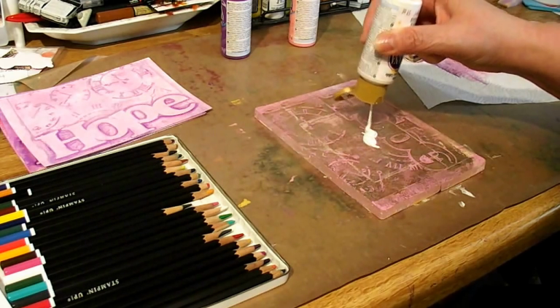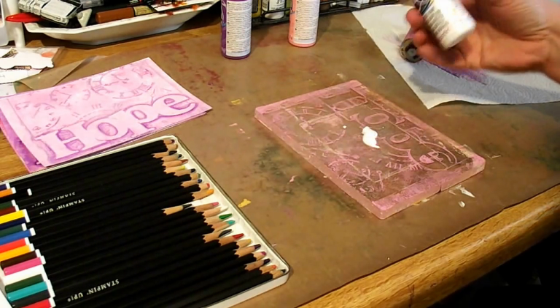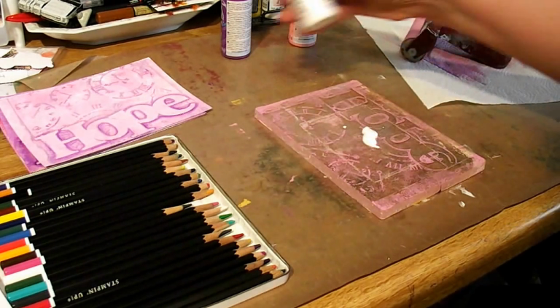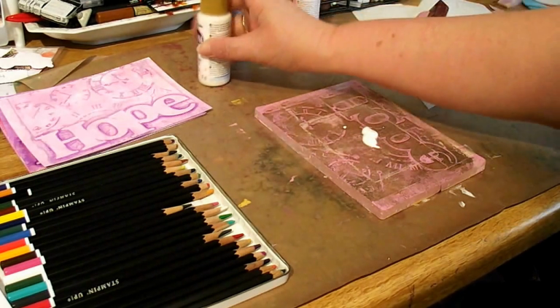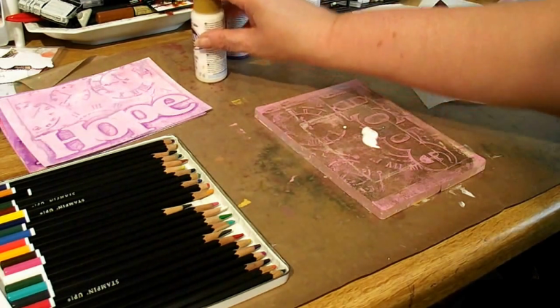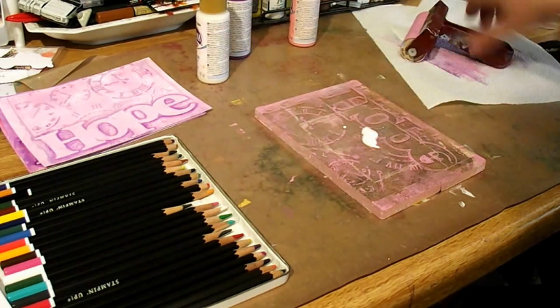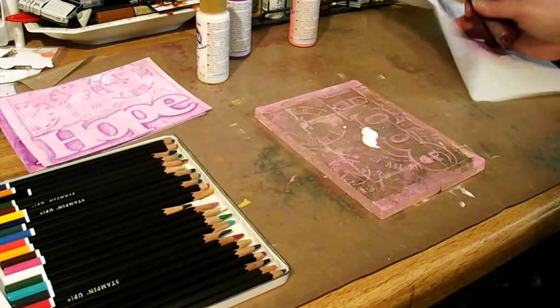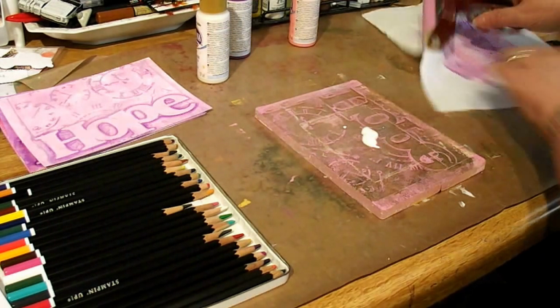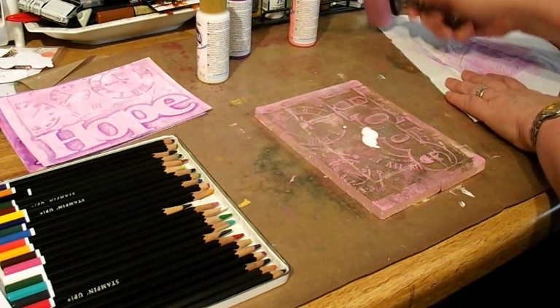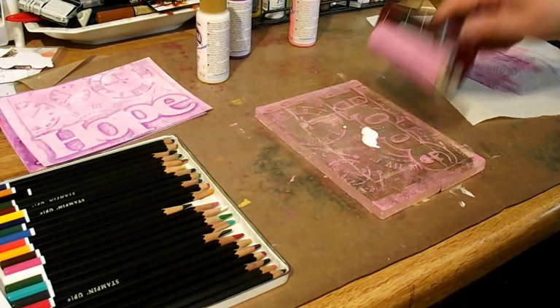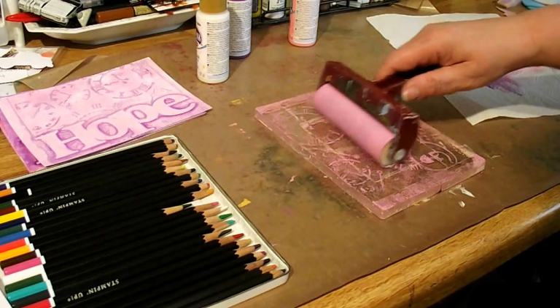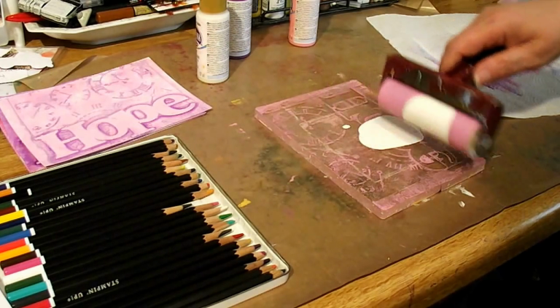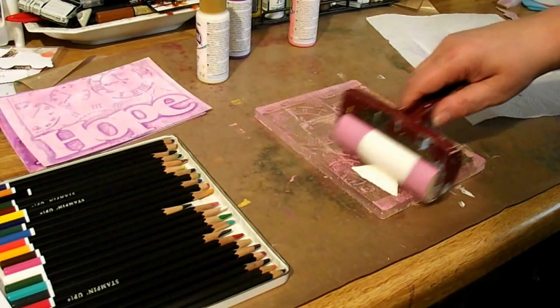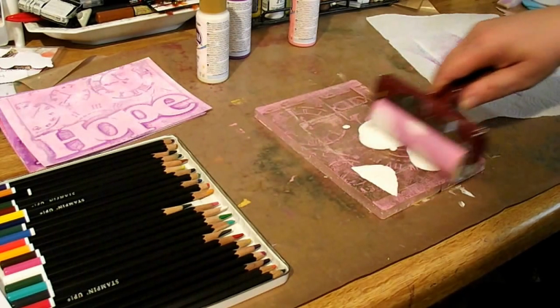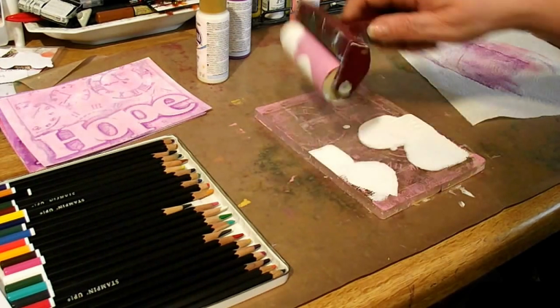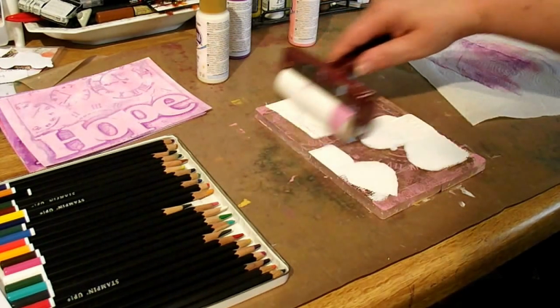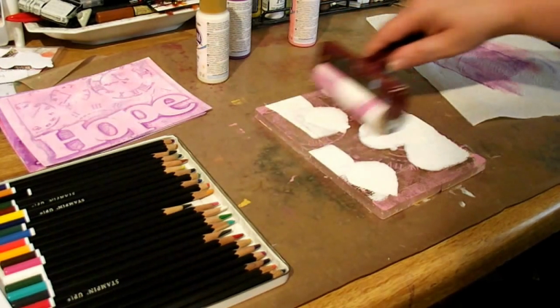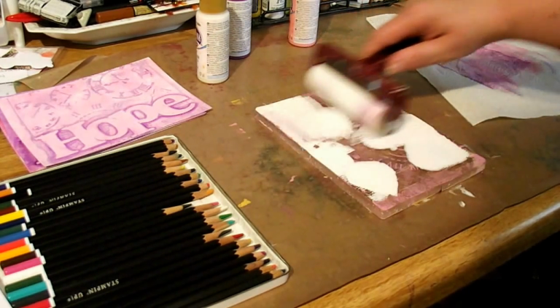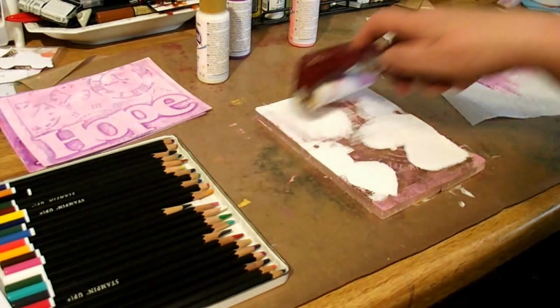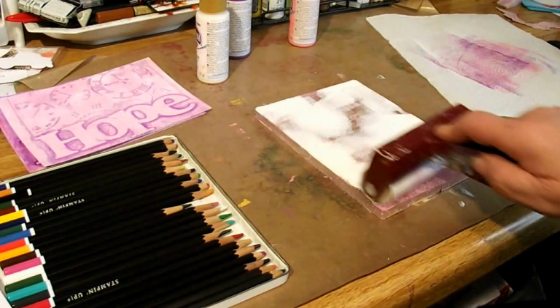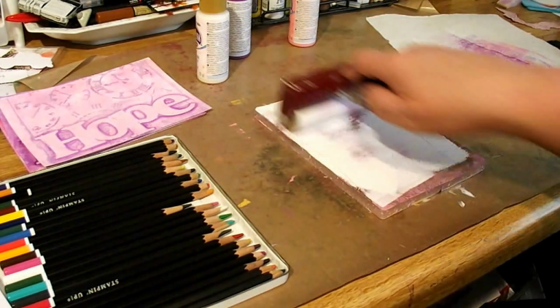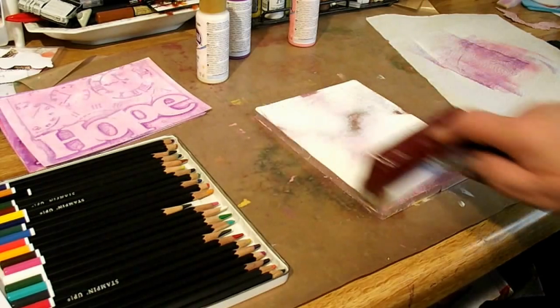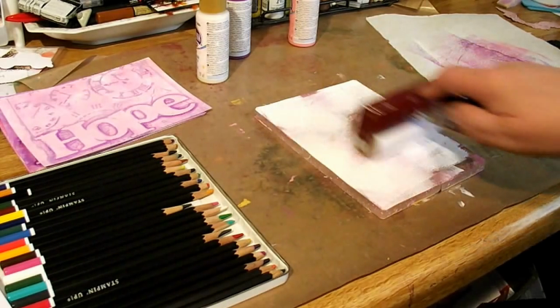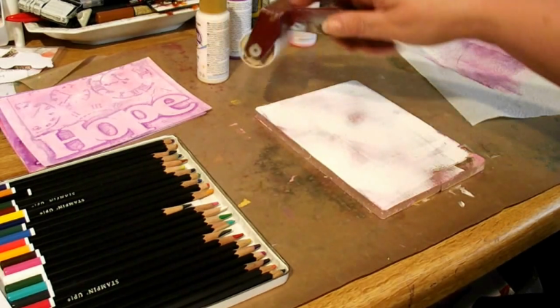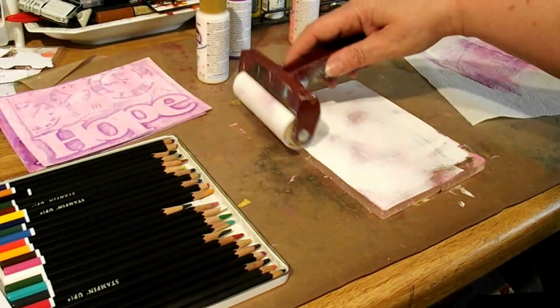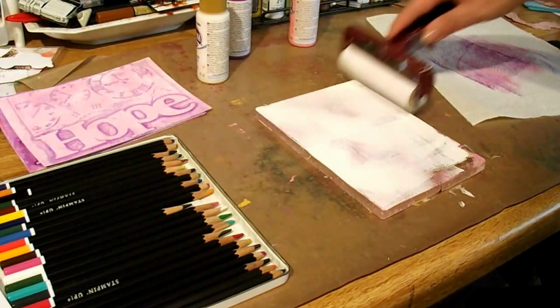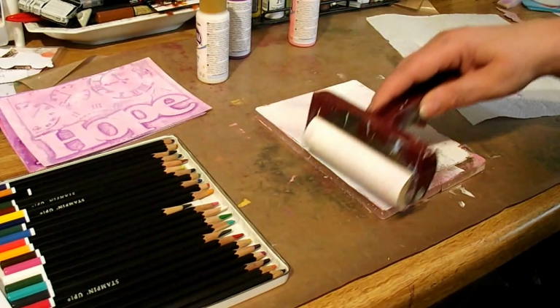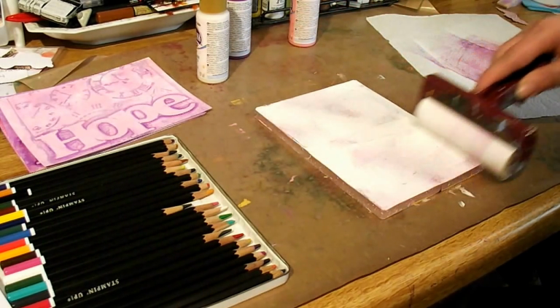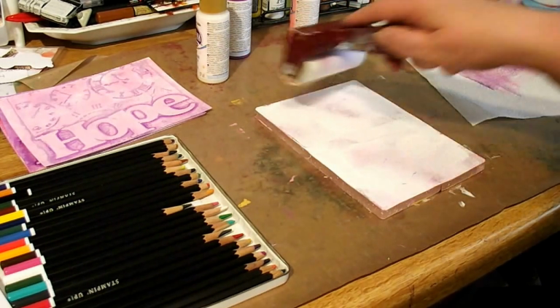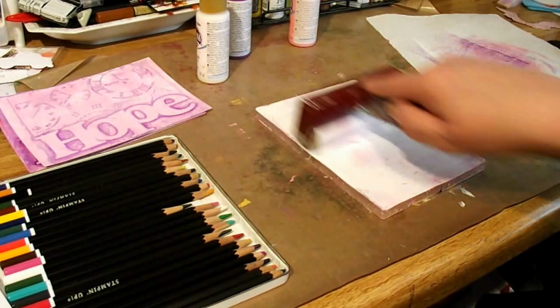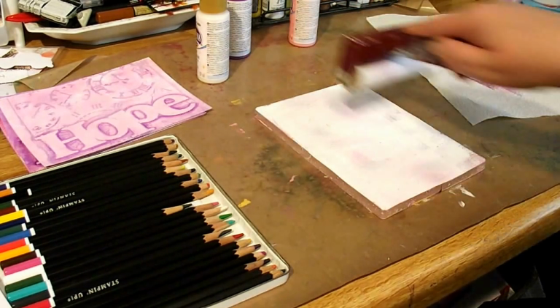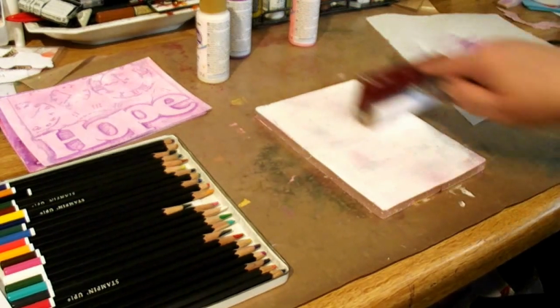It's really interesting — the different effects. I kept doing it the same way I thought yesterday when playing around with it, but every single one of the prints I made turned out different. And that's a cool thing about it.